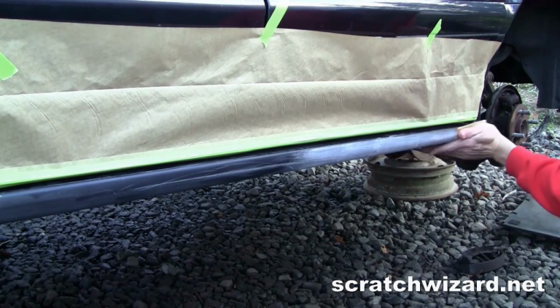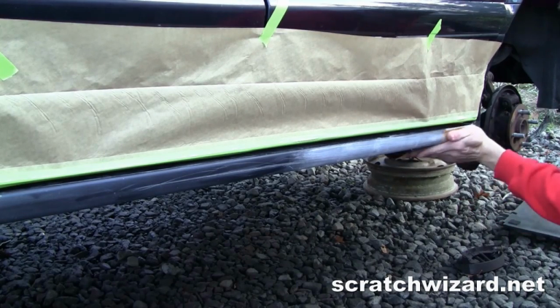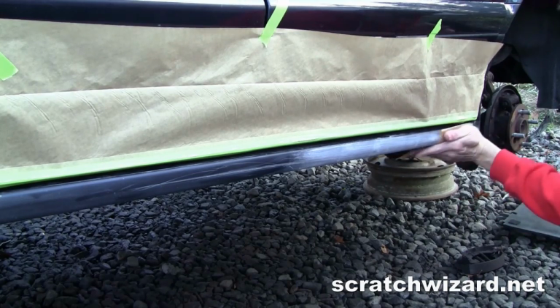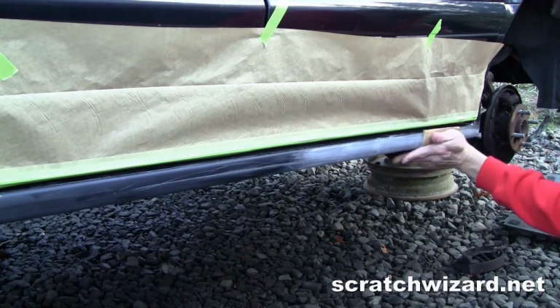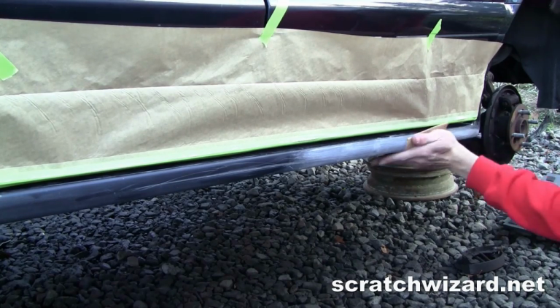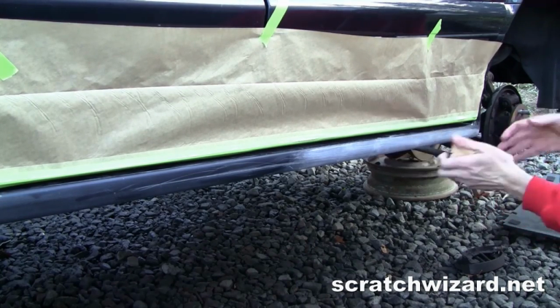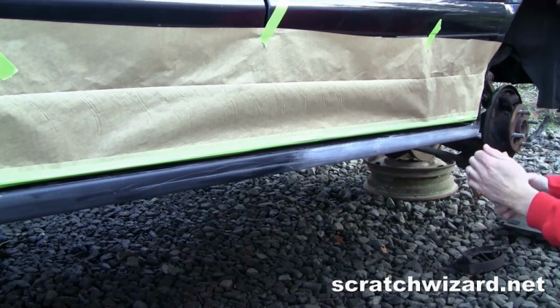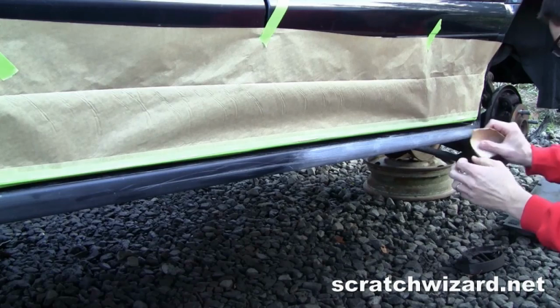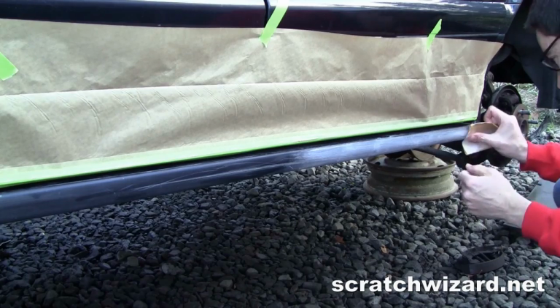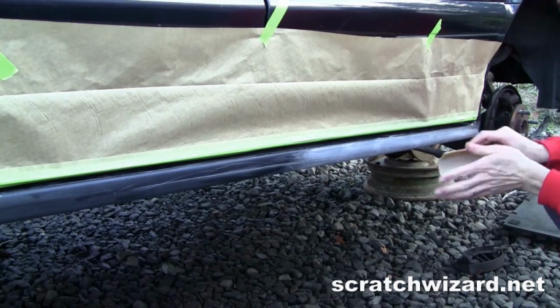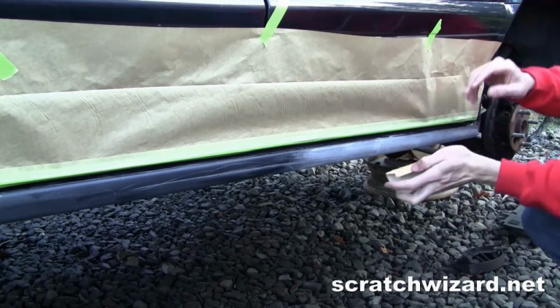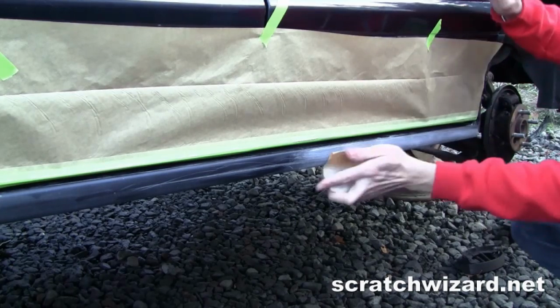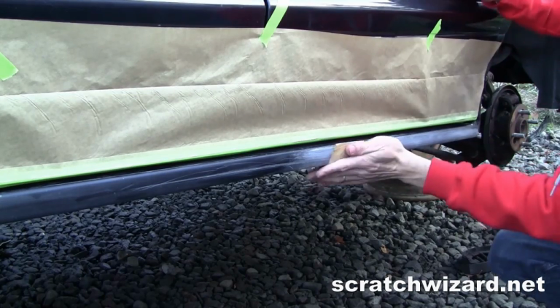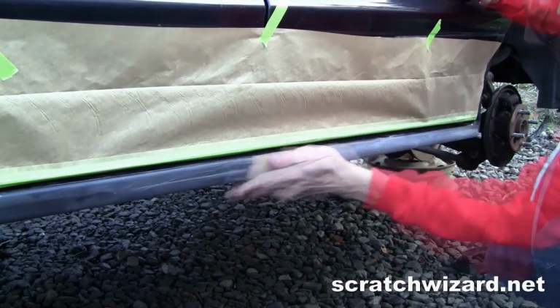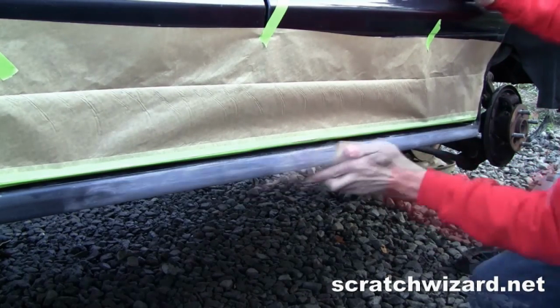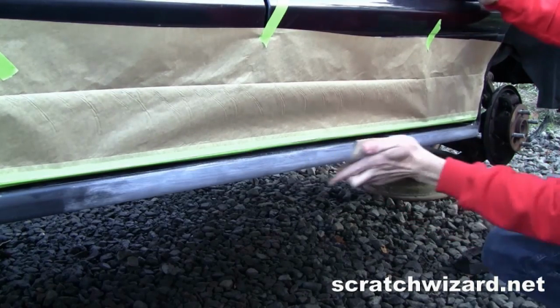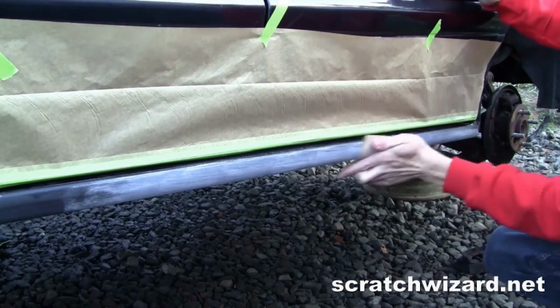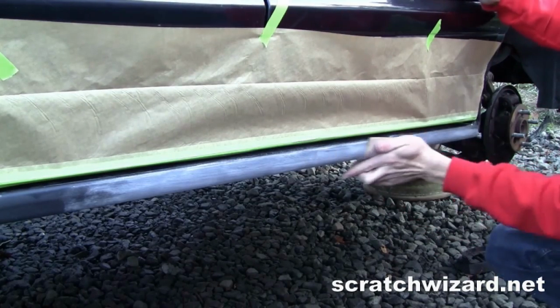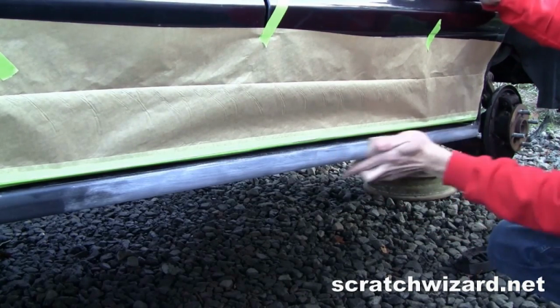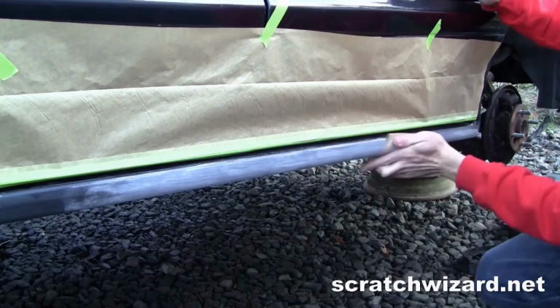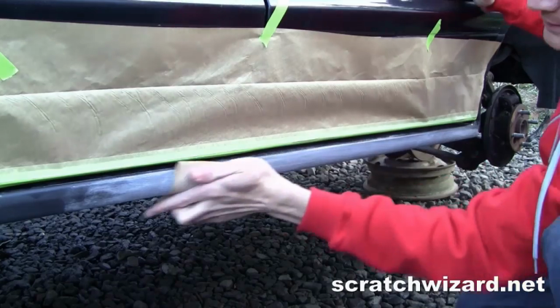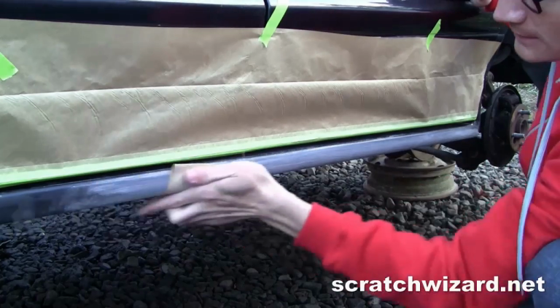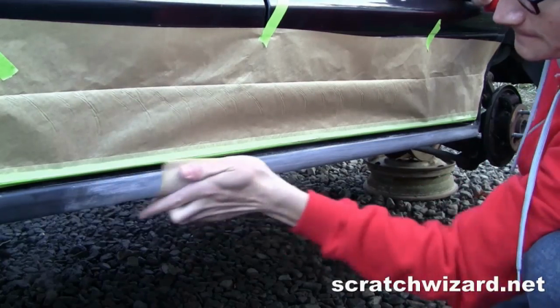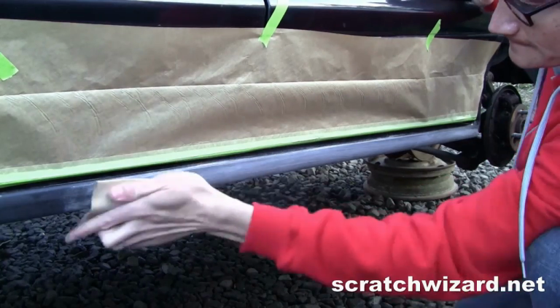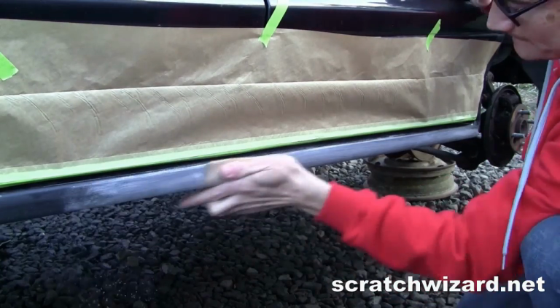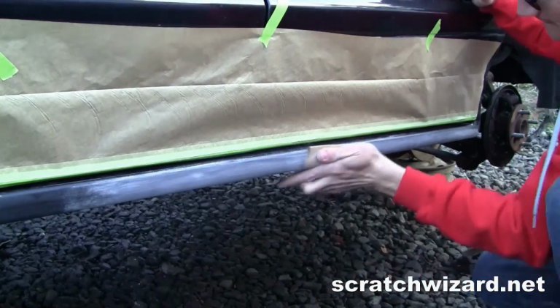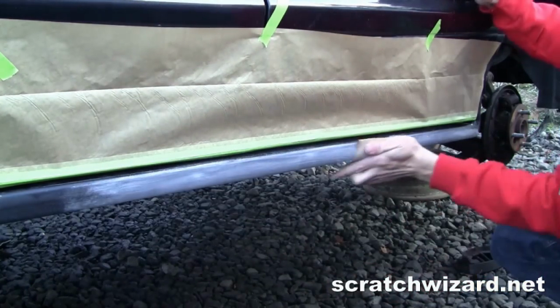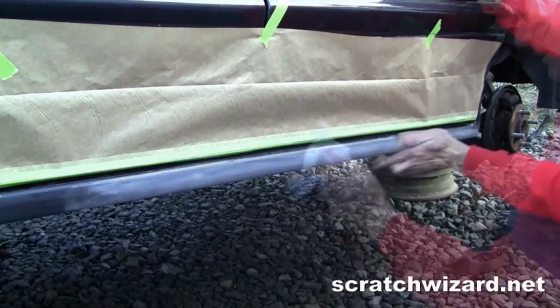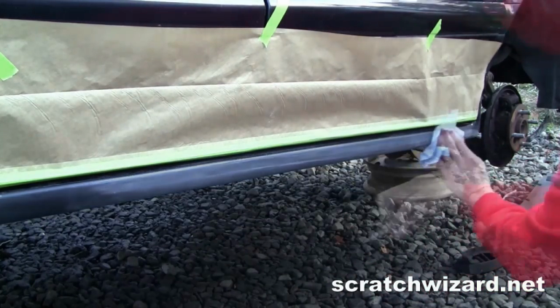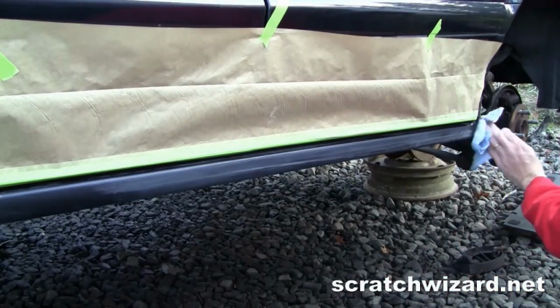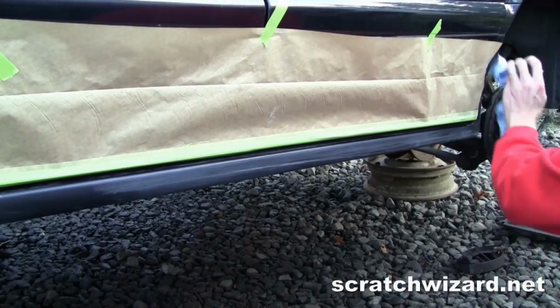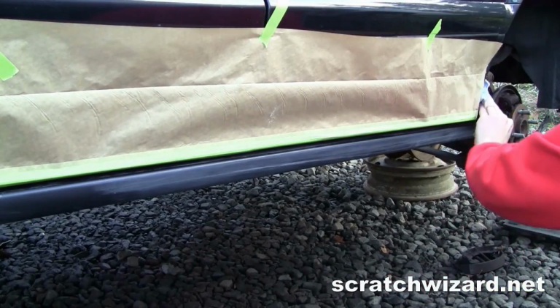Sand with 220 grit sandpaper, then remove dust.